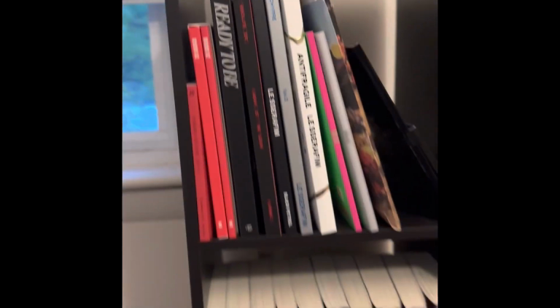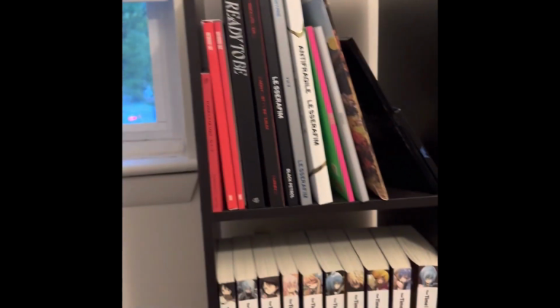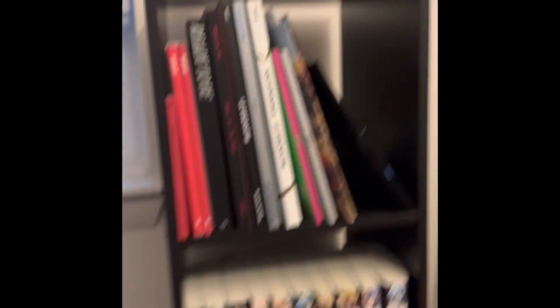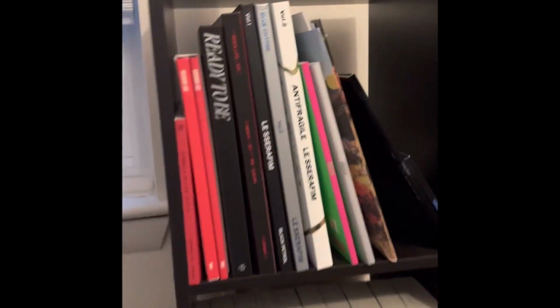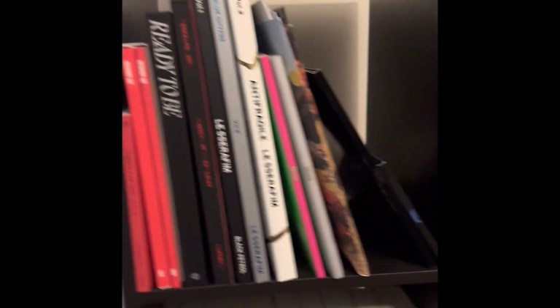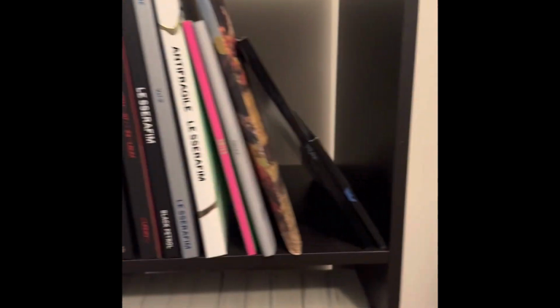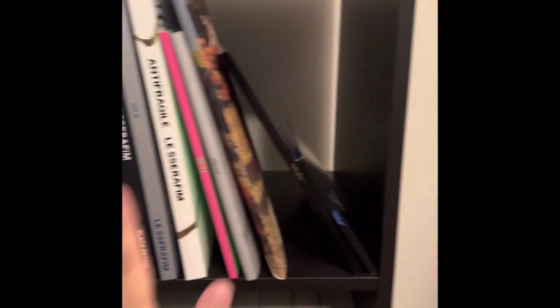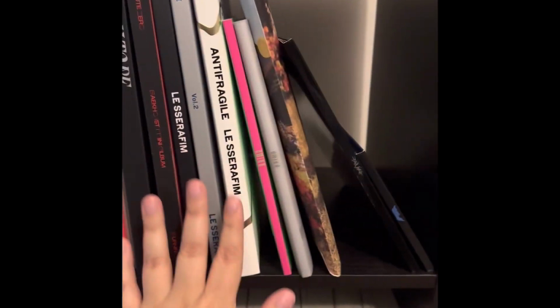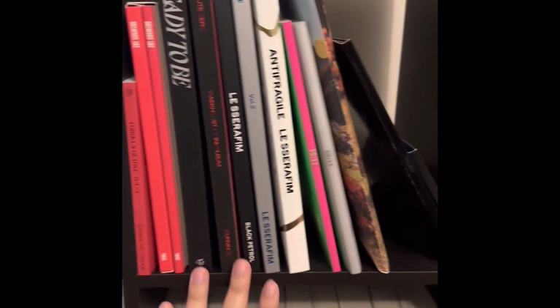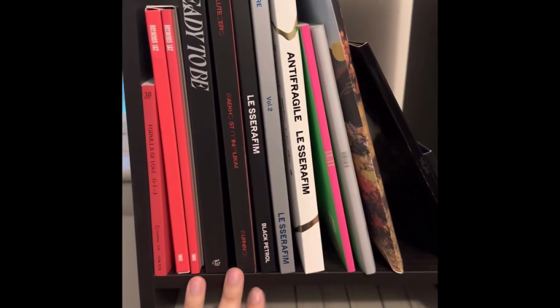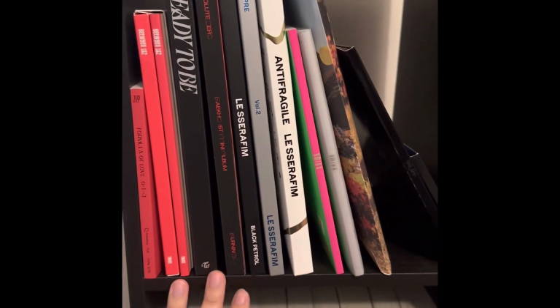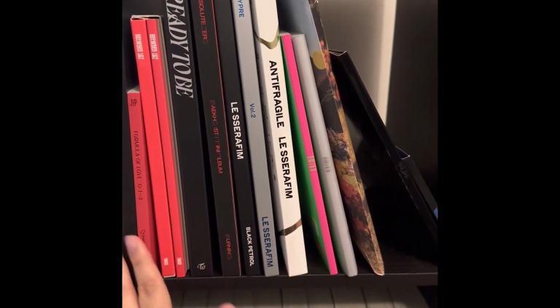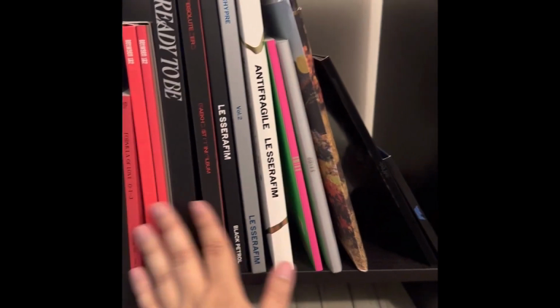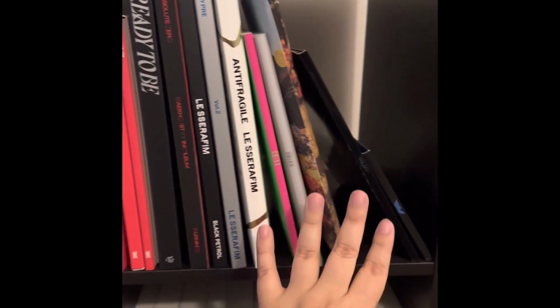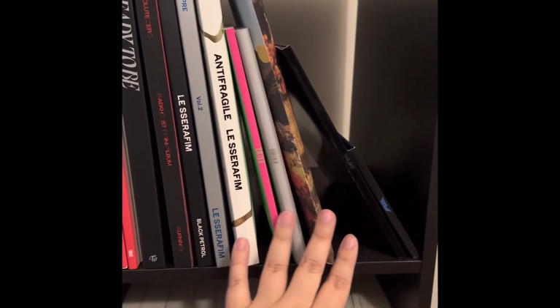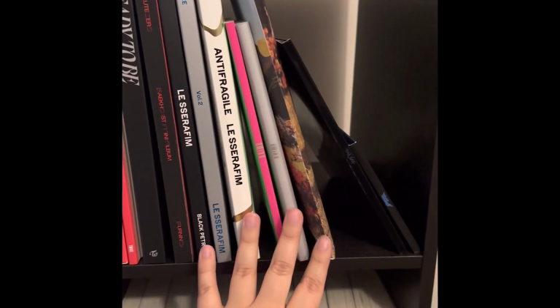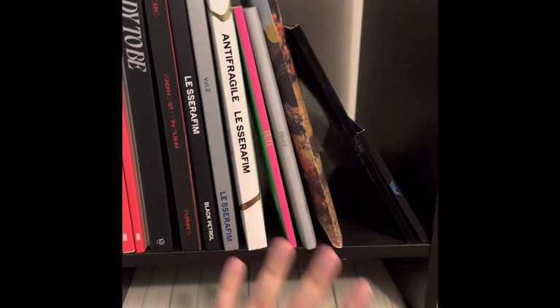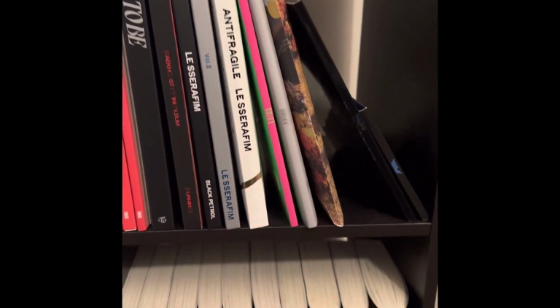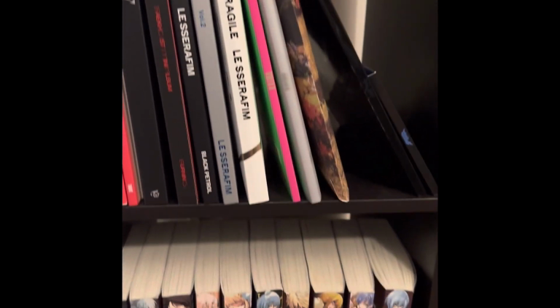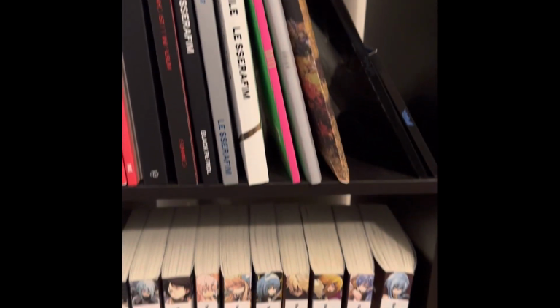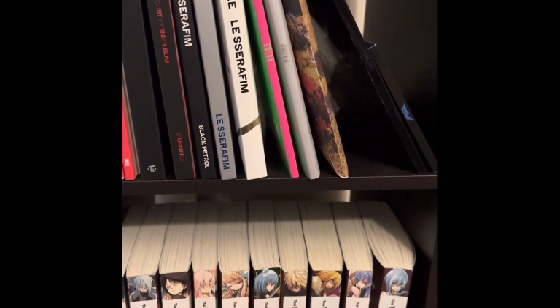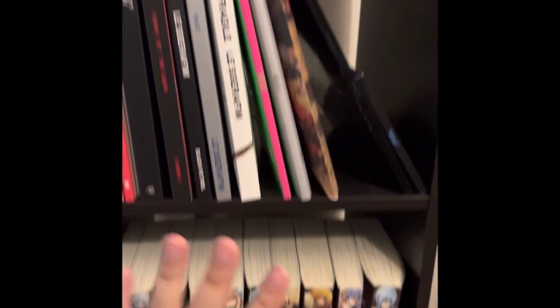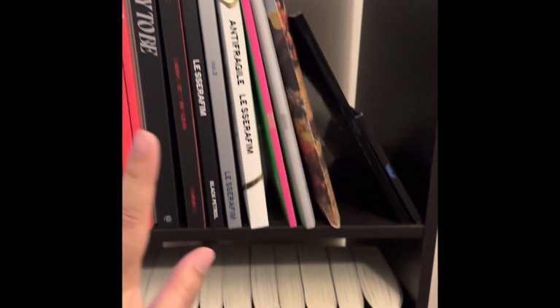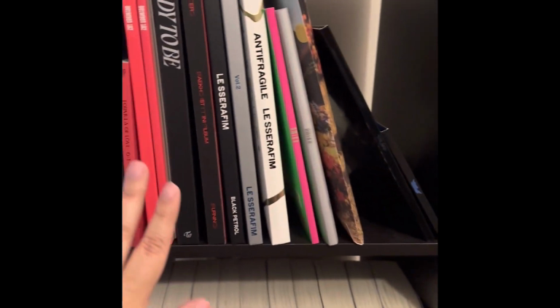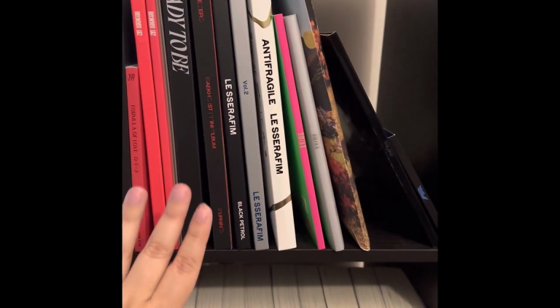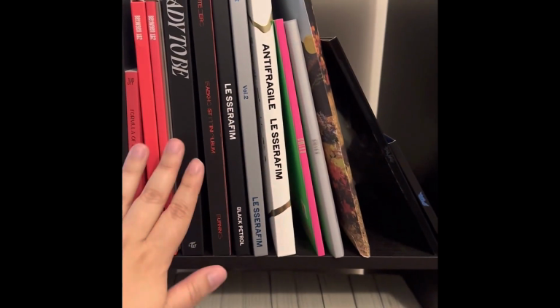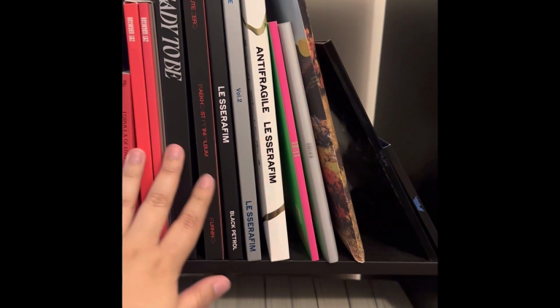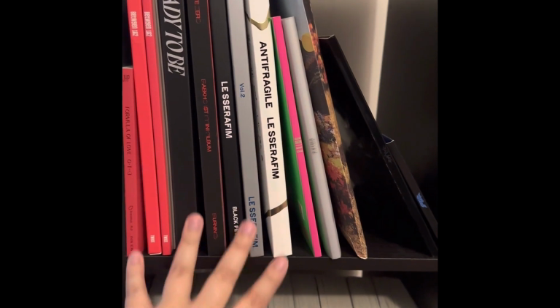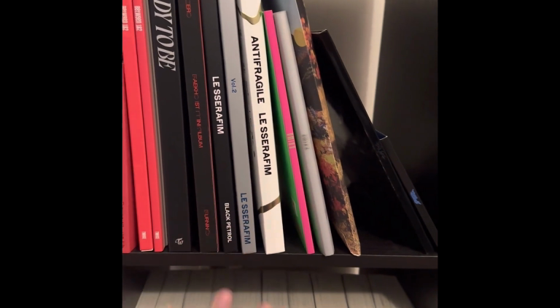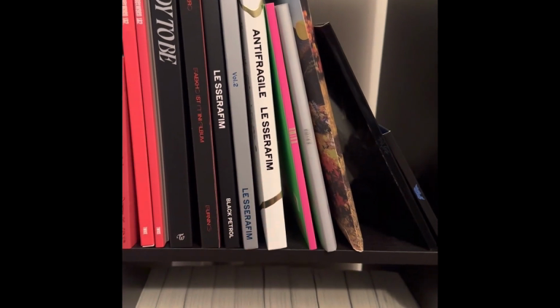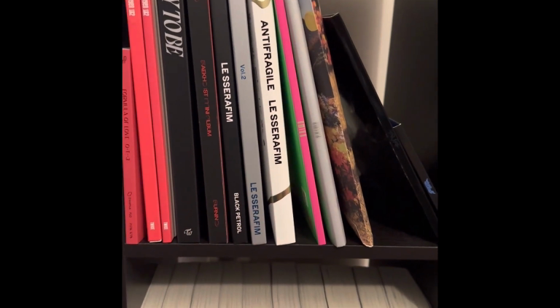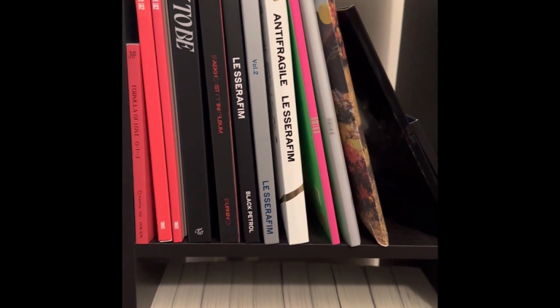So basically right now, this shelf has my other albums. The rest of the space has books and stuff, but I'm sure this will grow and I'll just have to move things around.